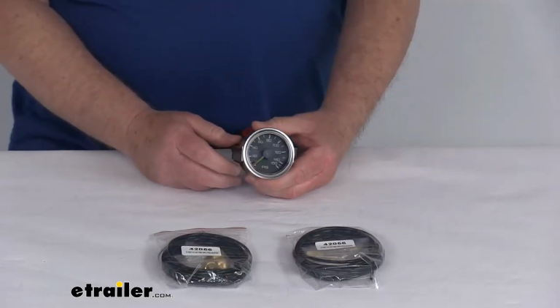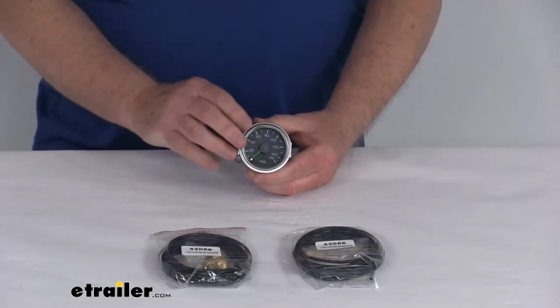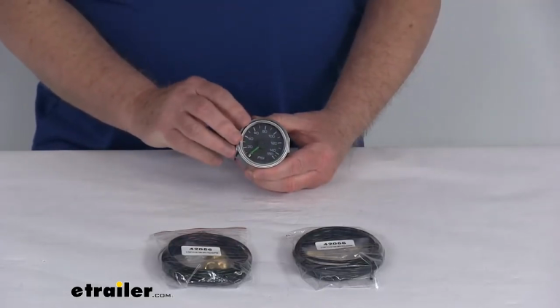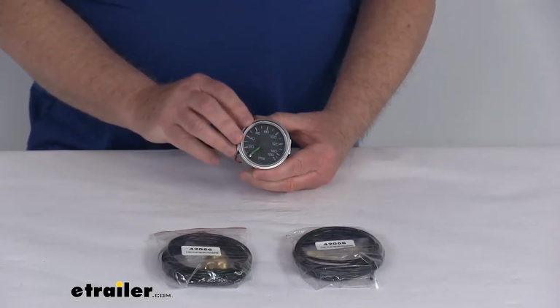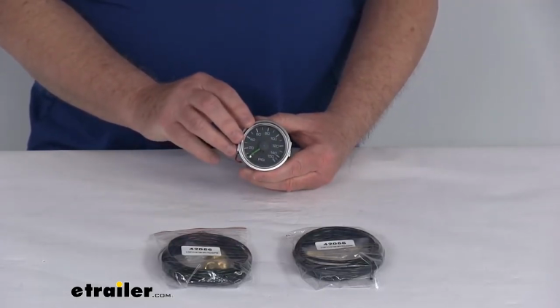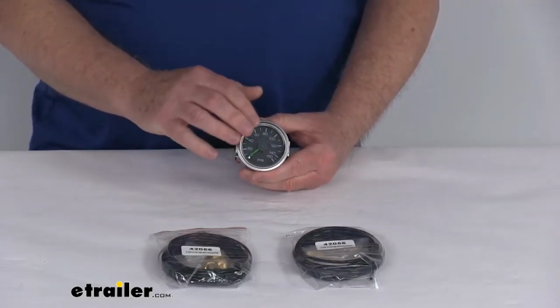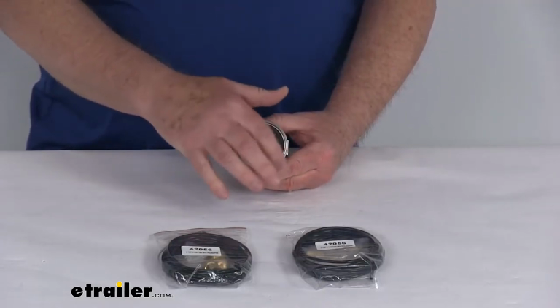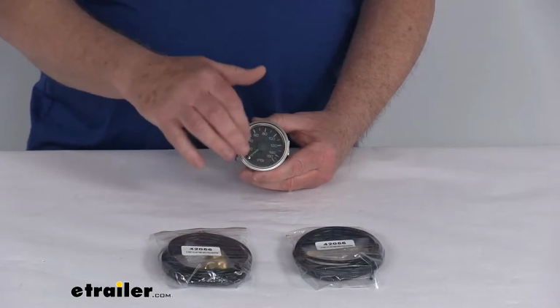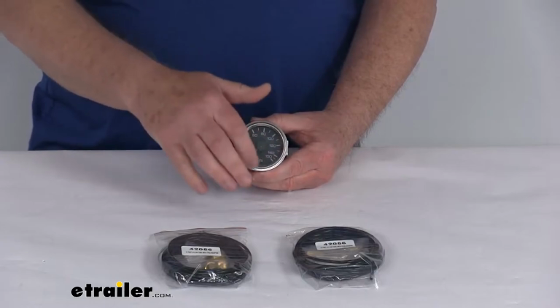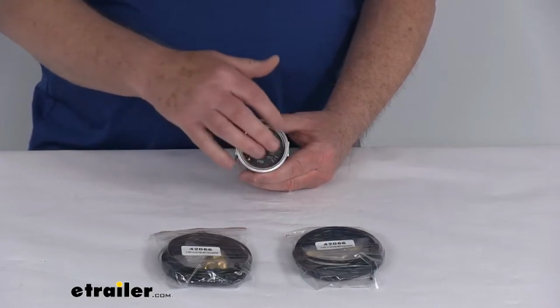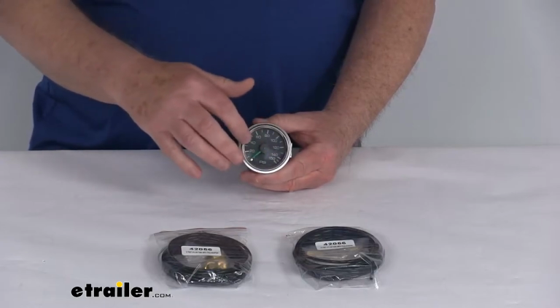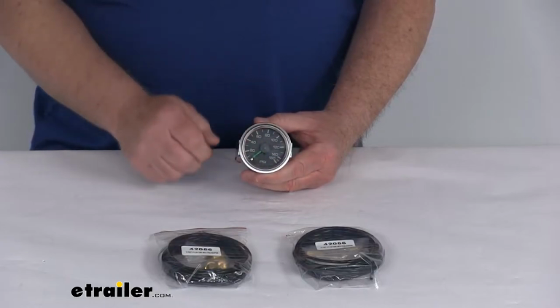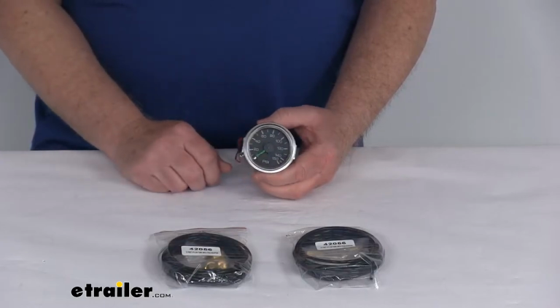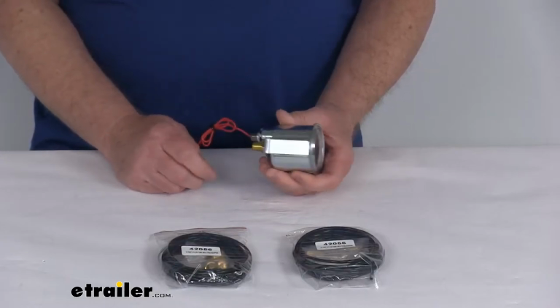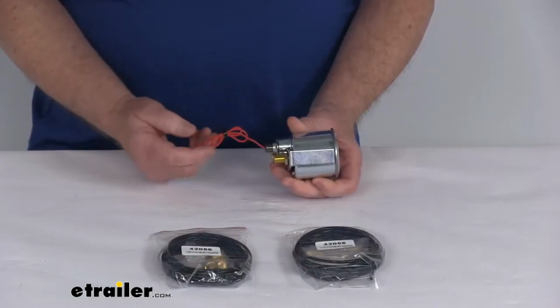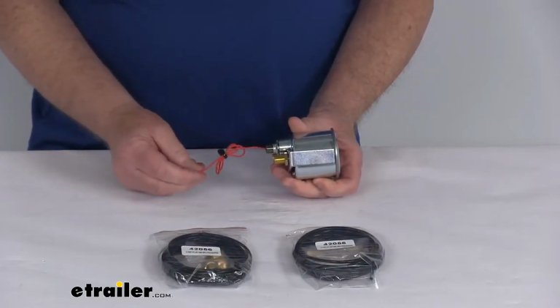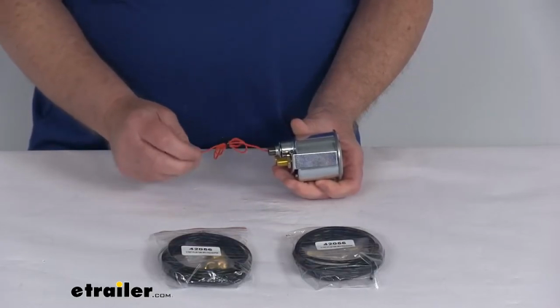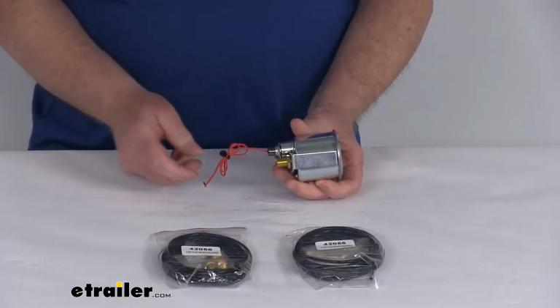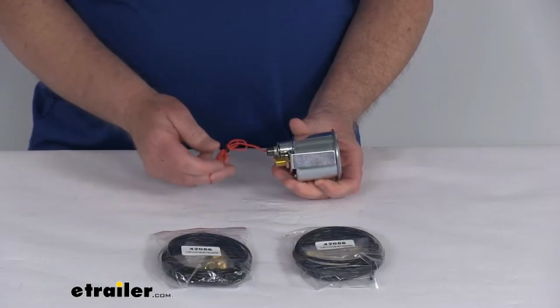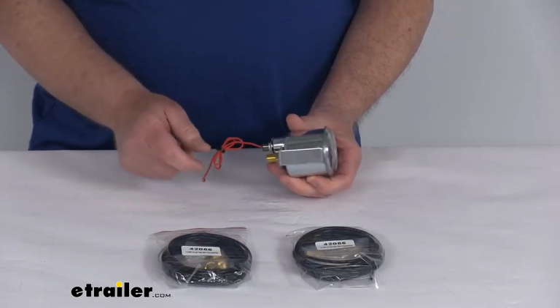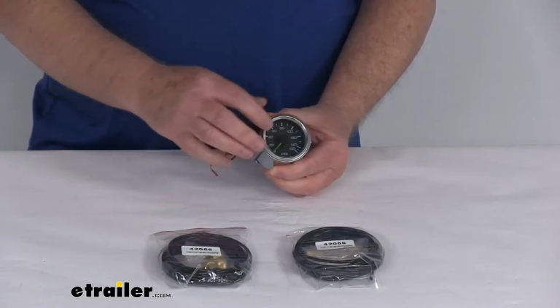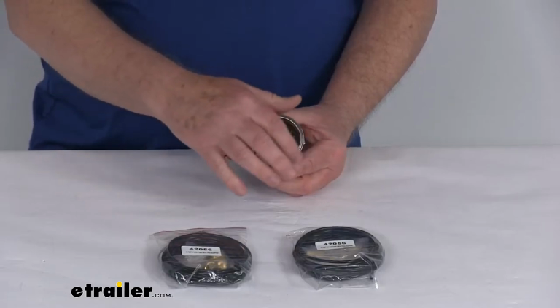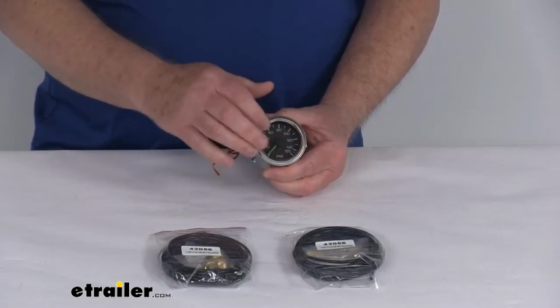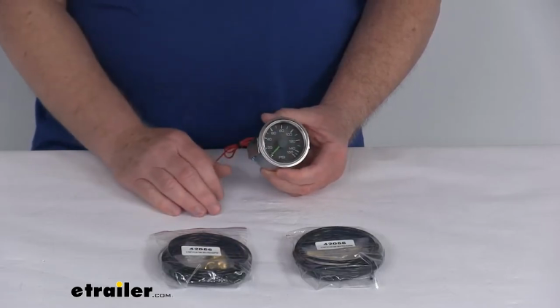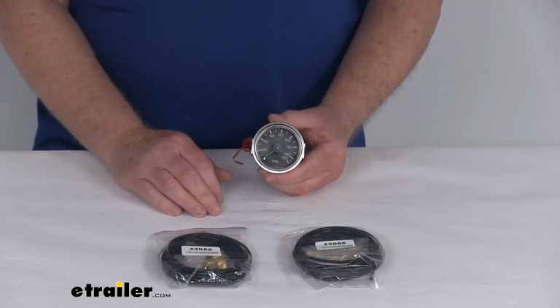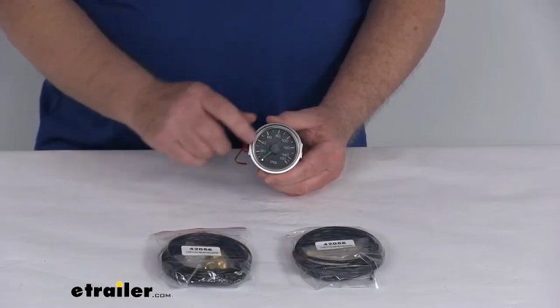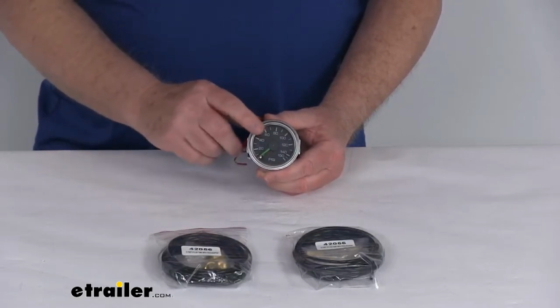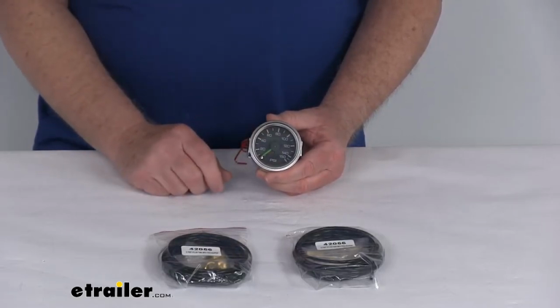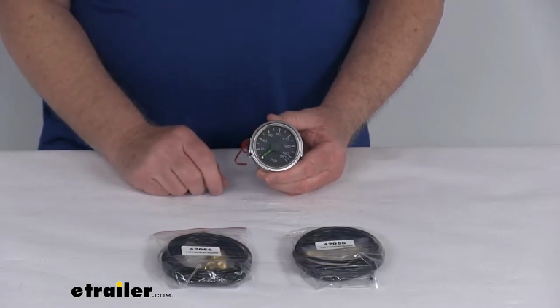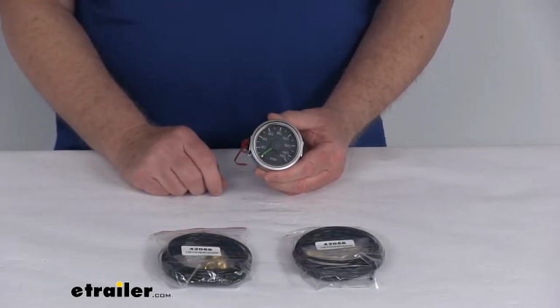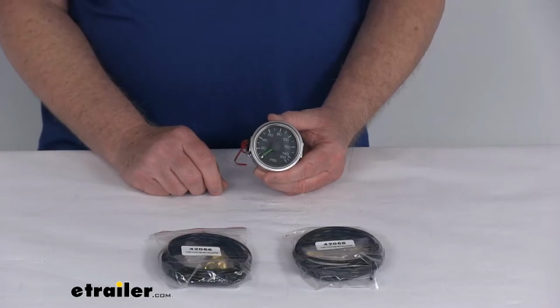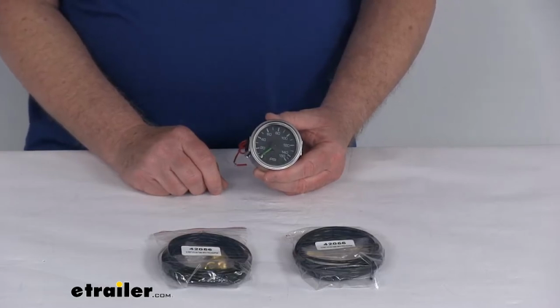It is an analog mechanical gauge and it is lighted around the perimeter of the dial for viewing at night. You just hook this wire up to your power and it will provide the lighting on the gauge. The gauge does read 0 to 150 PSI.